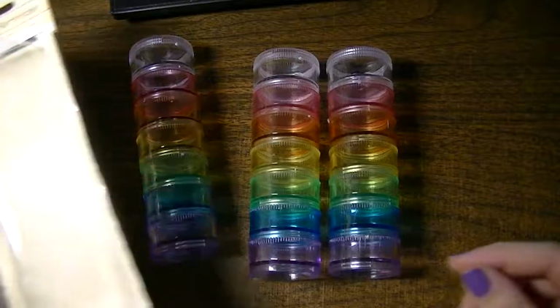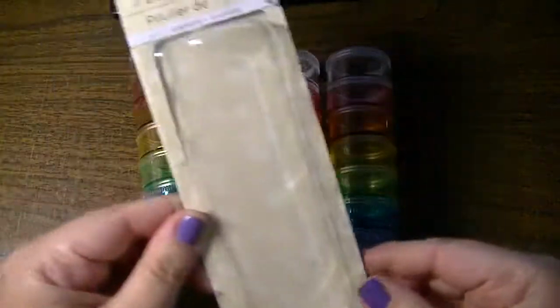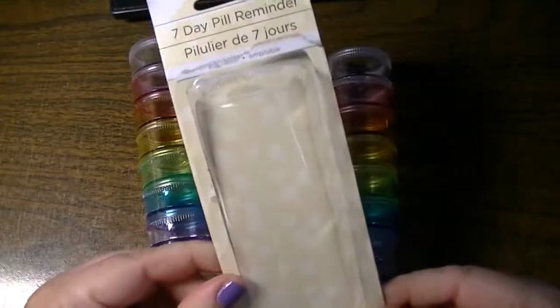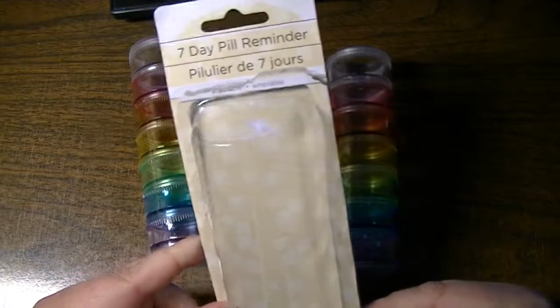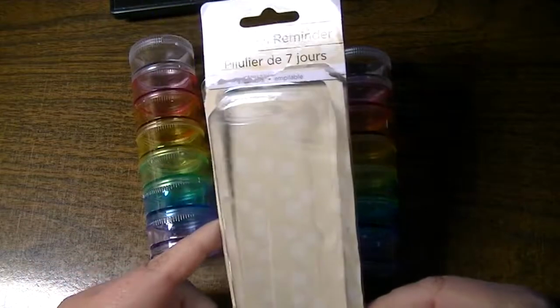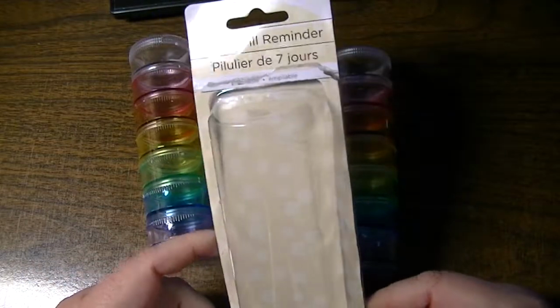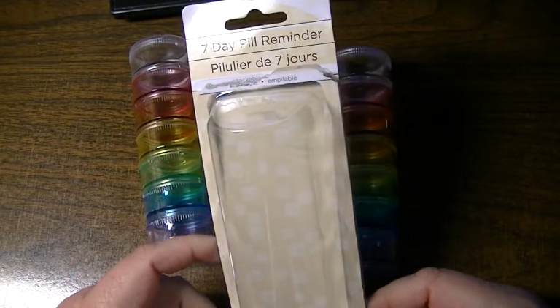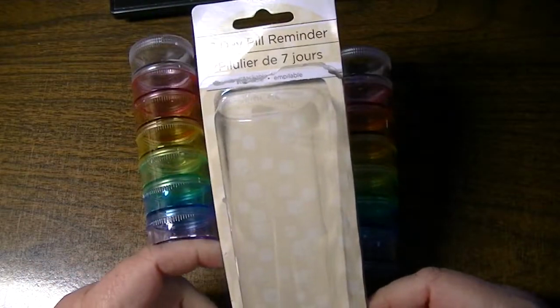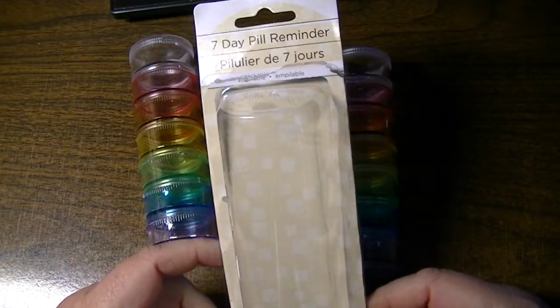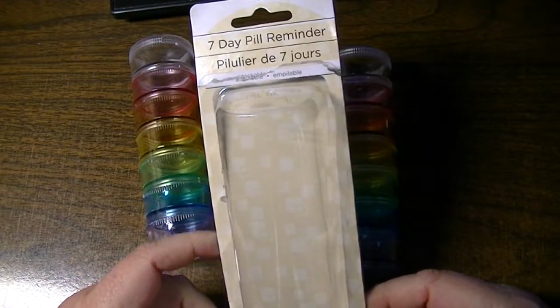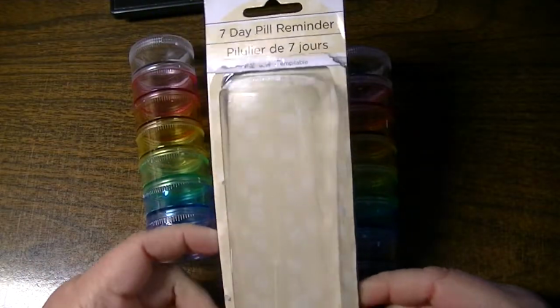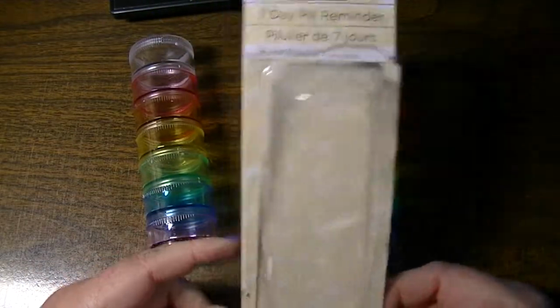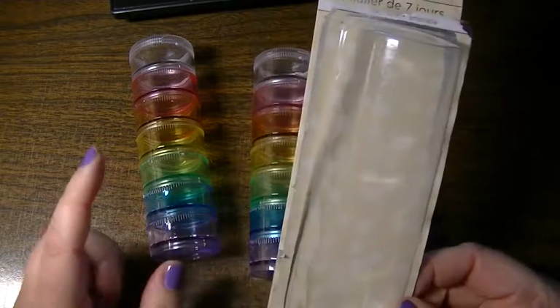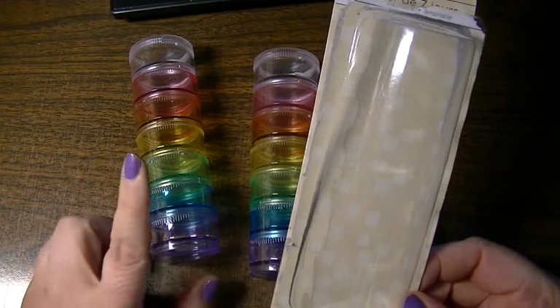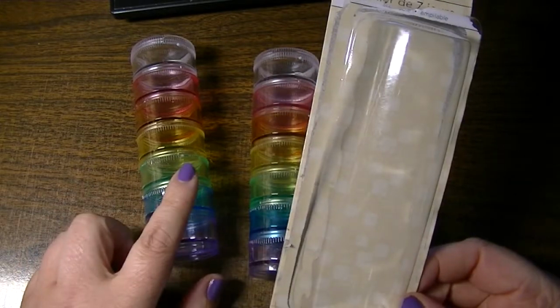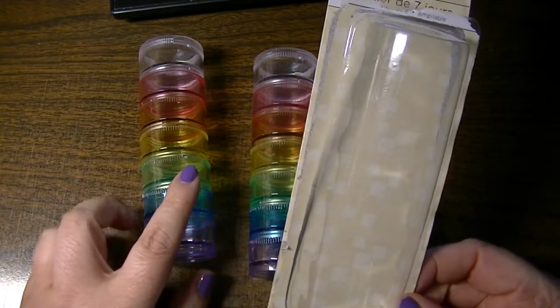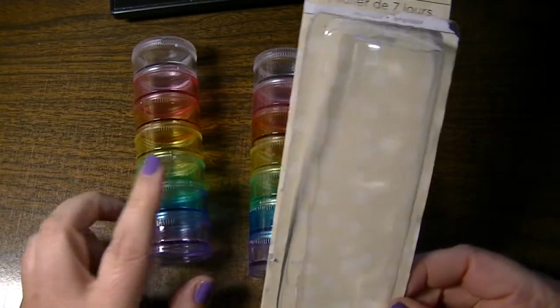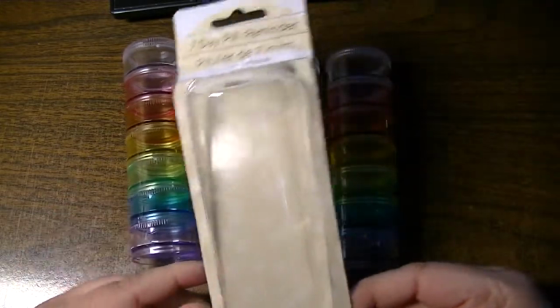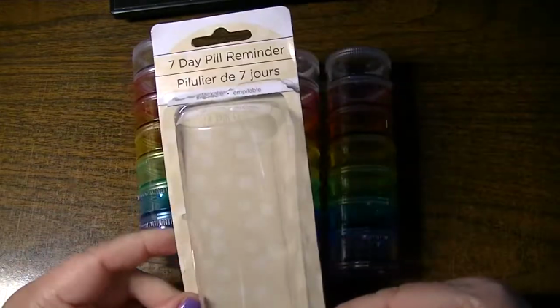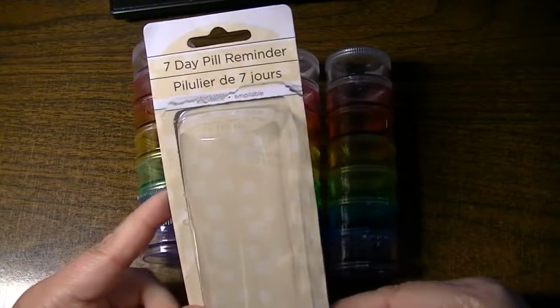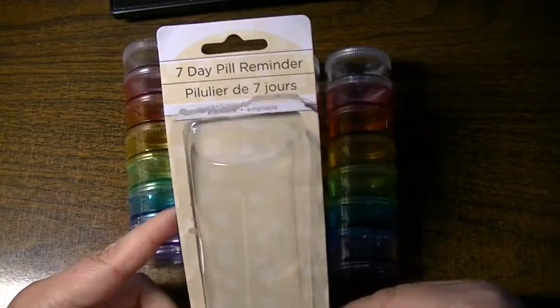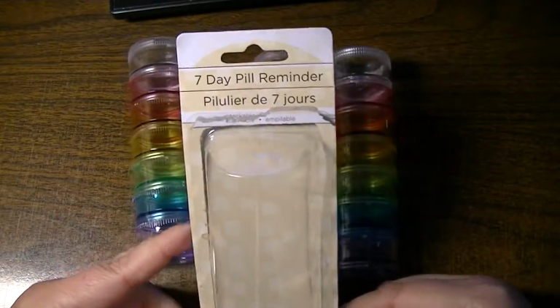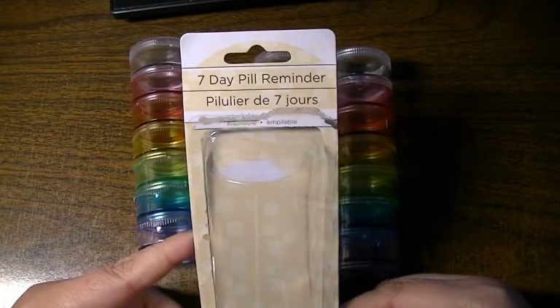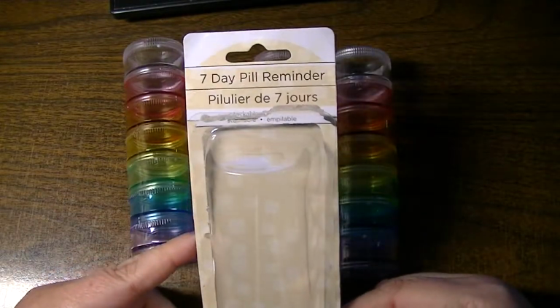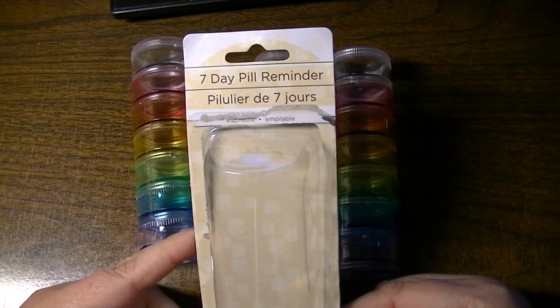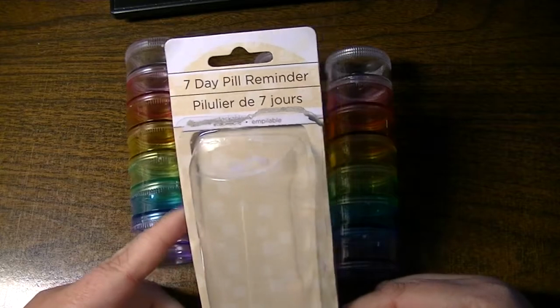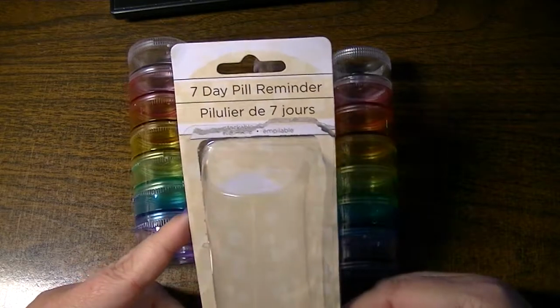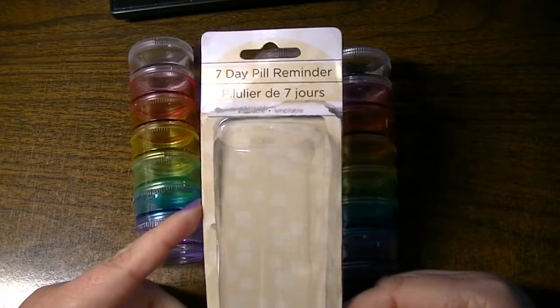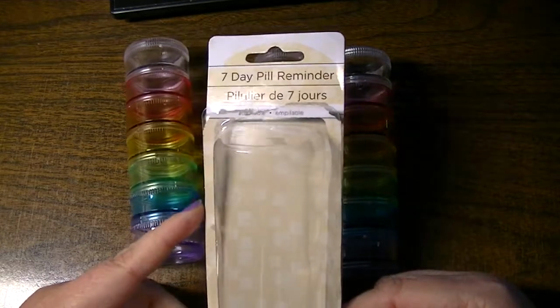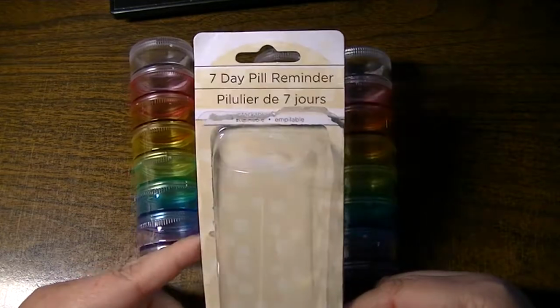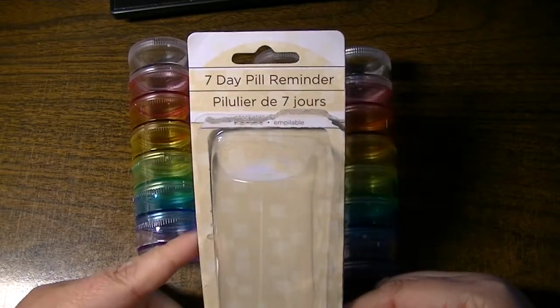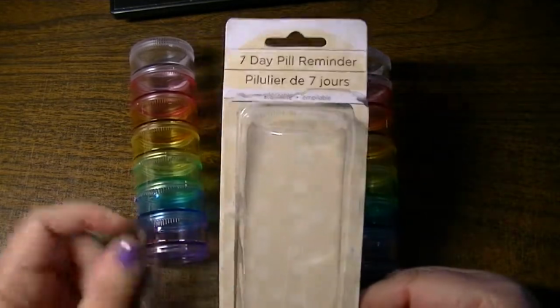Hi everyone, this is Natasha. I wanted to give you a closer look at the 7-Day Pill Reminder Screw Together Tower, which I'm going to use to corral some of my smaller bits and pieces on my desk.